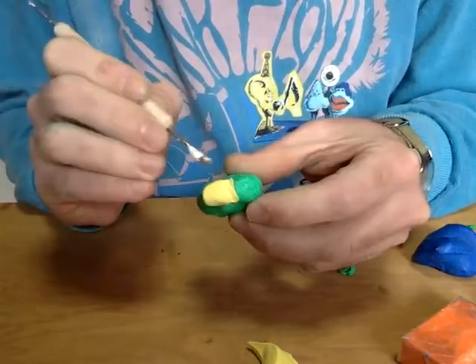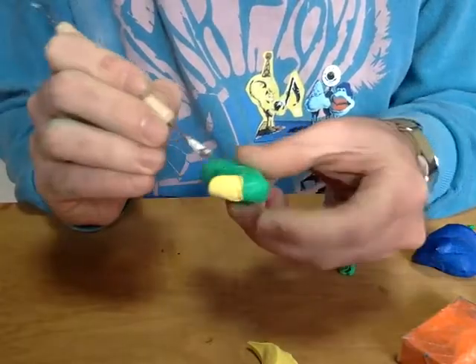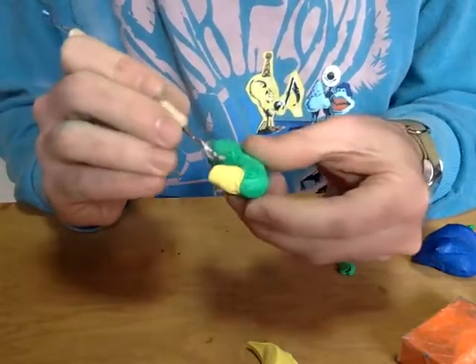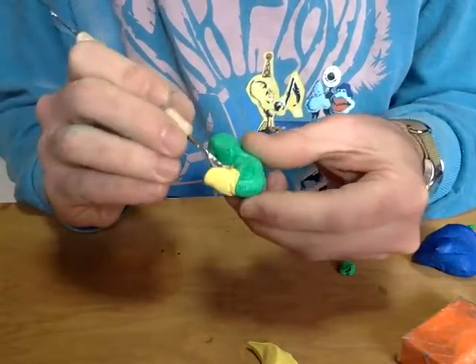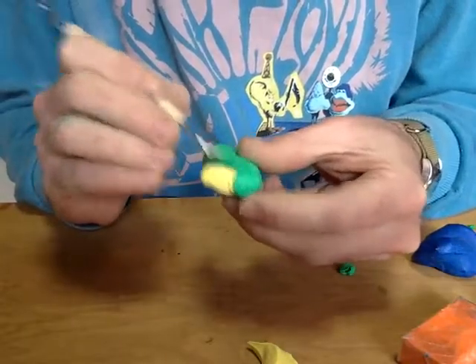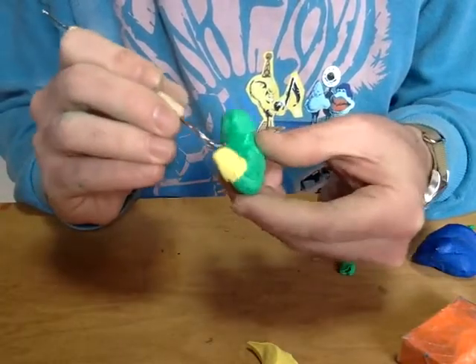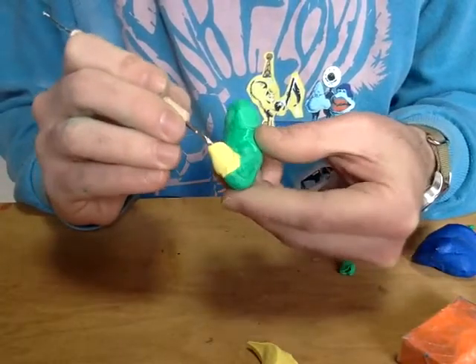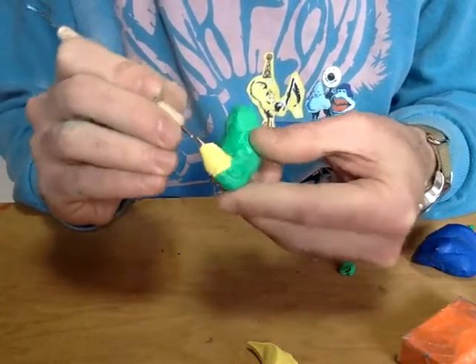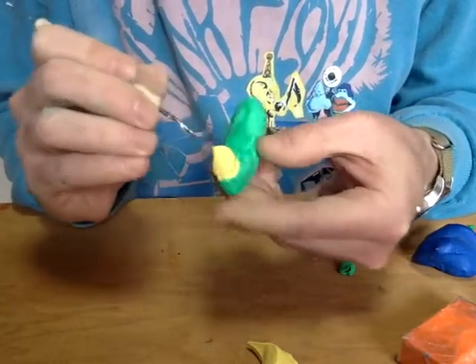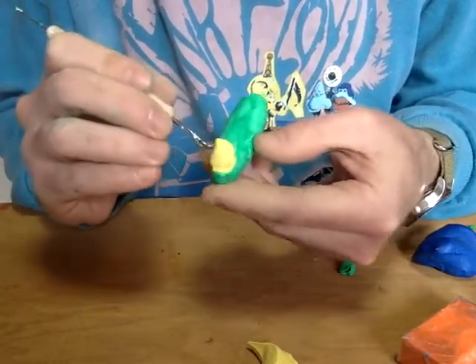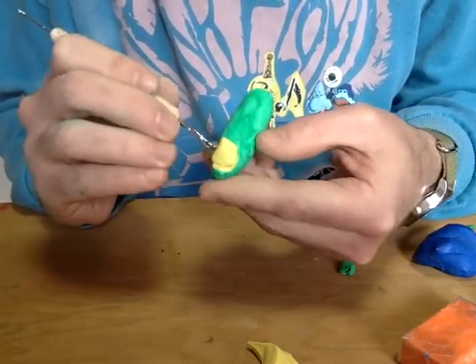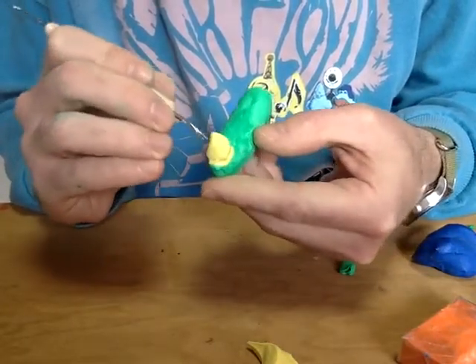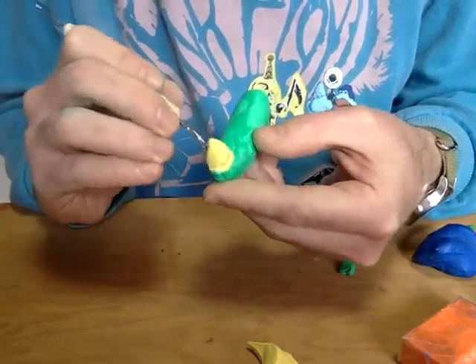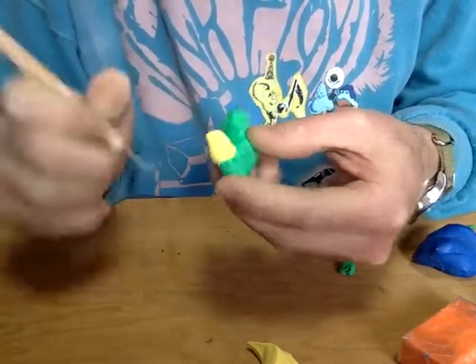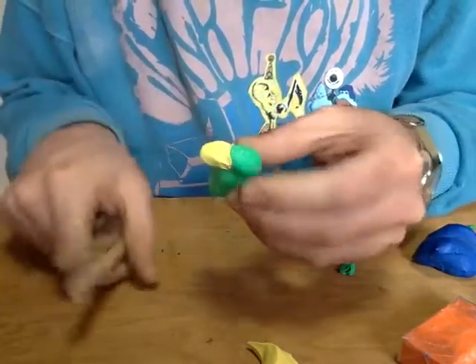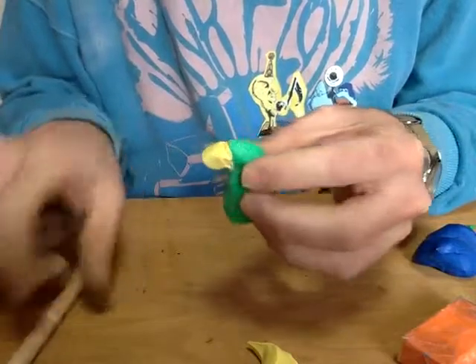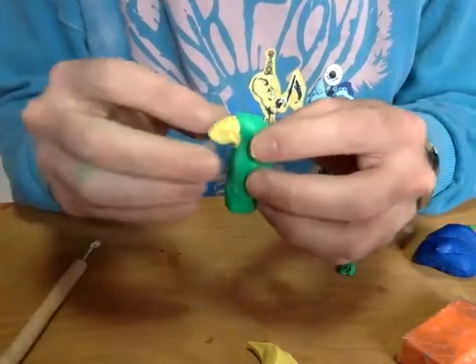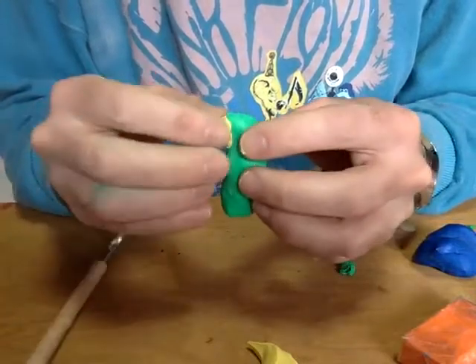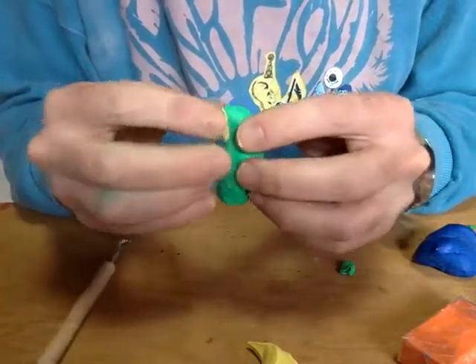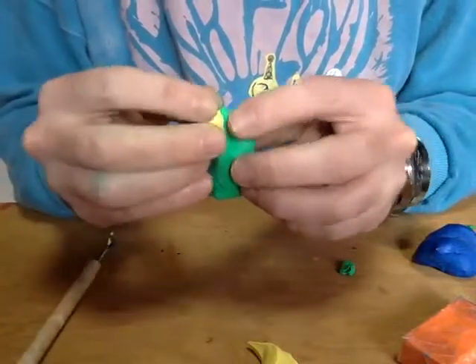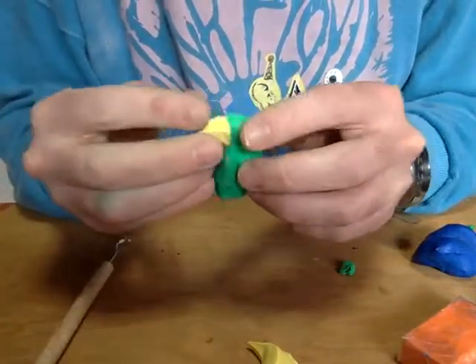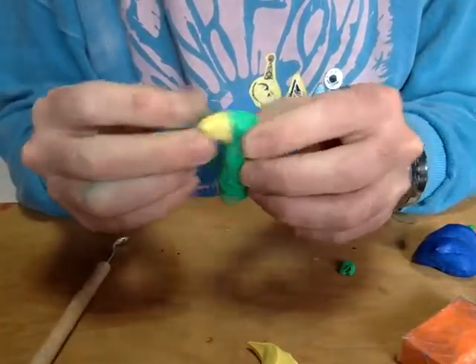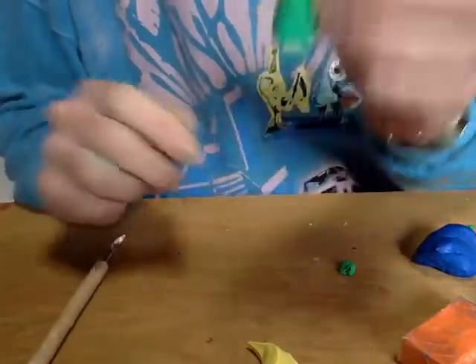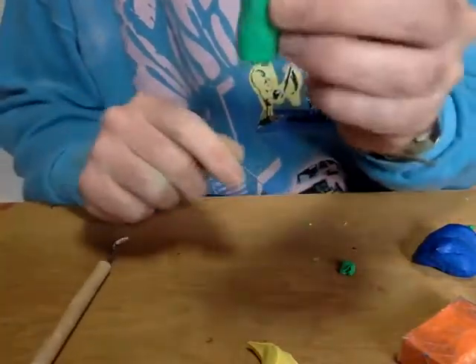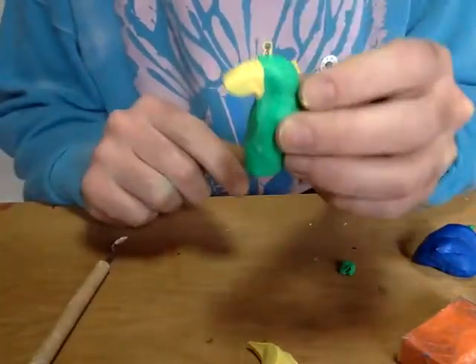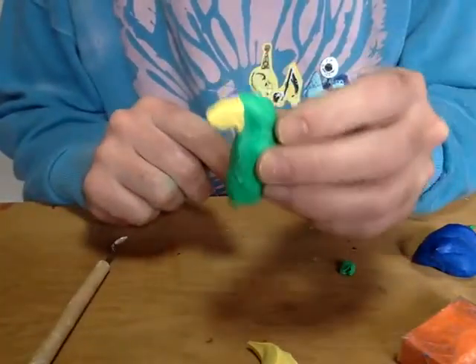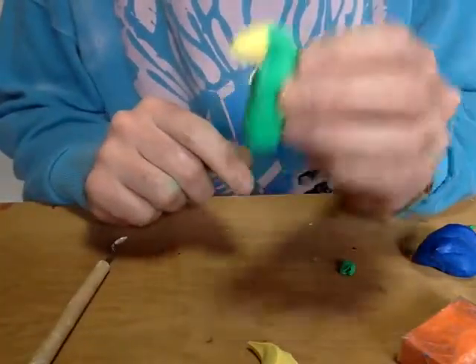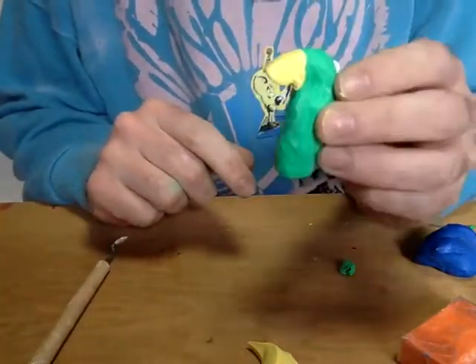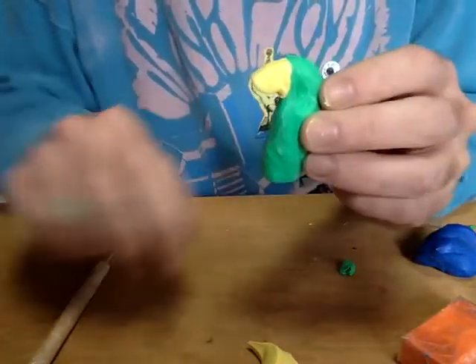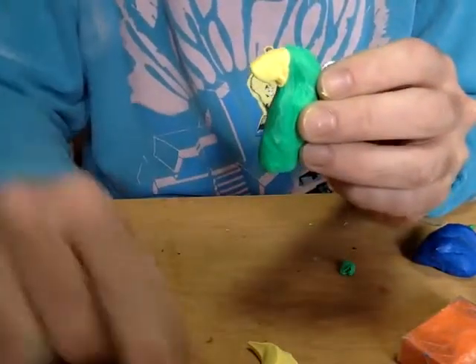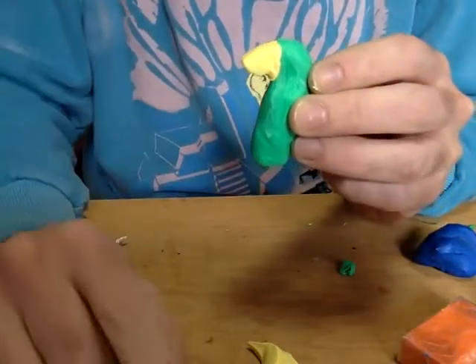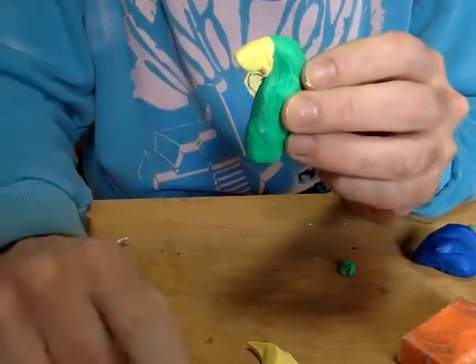So this way I'm applying a lot of pressure, but I'm not mushing up my beak. My beak still looks pretty darn good, and now it's really well attached — it's not going to come off.